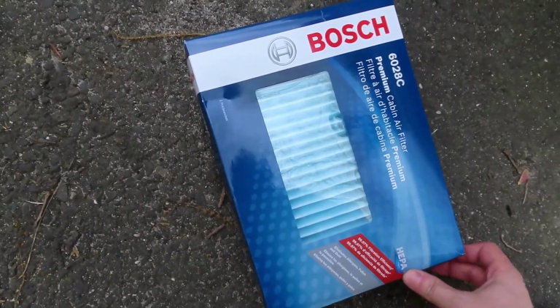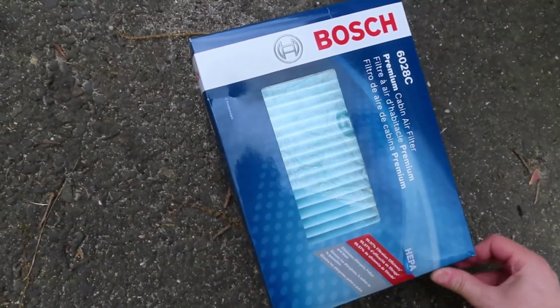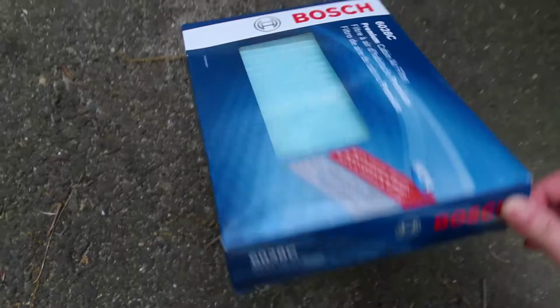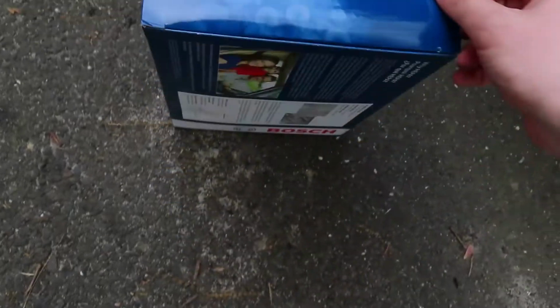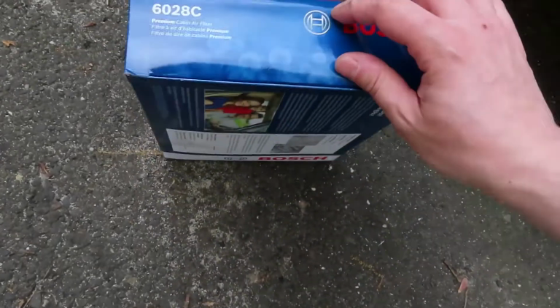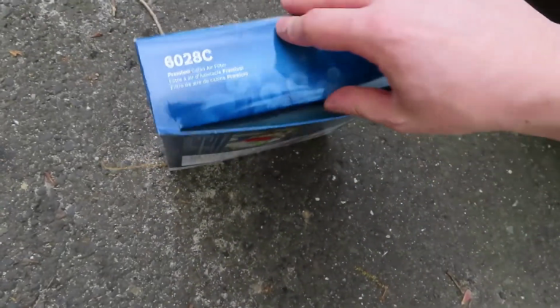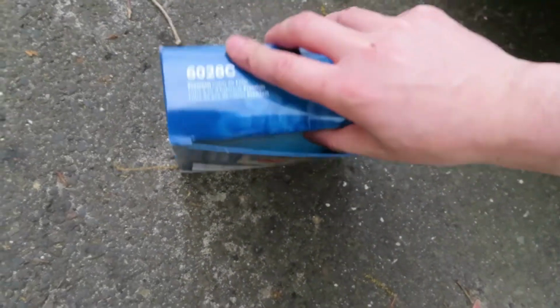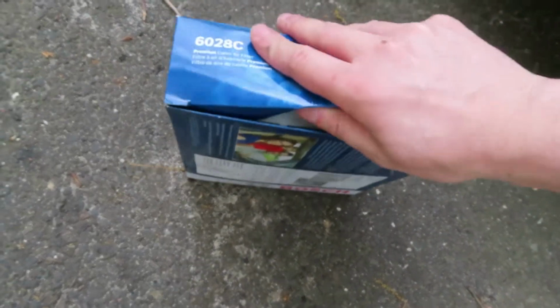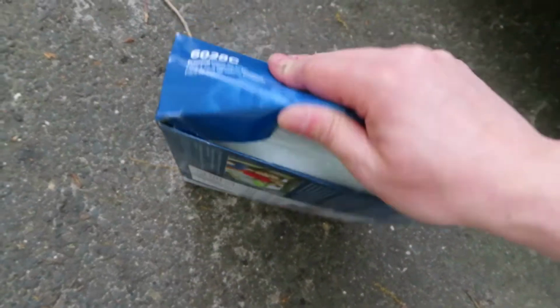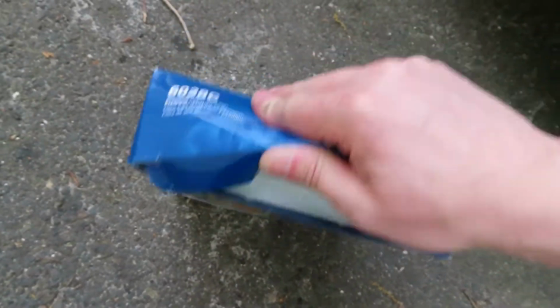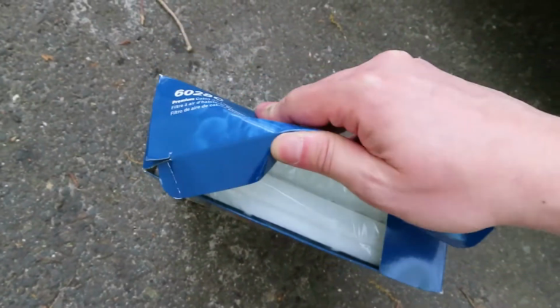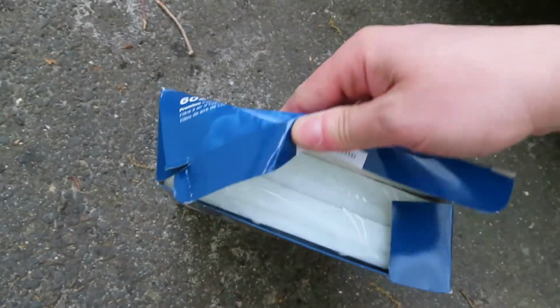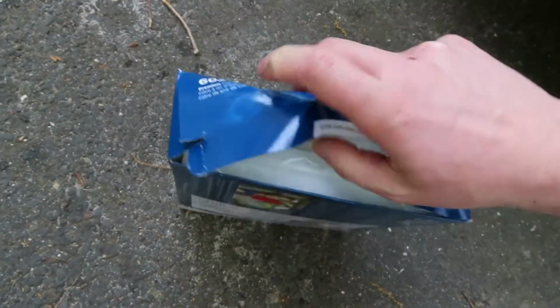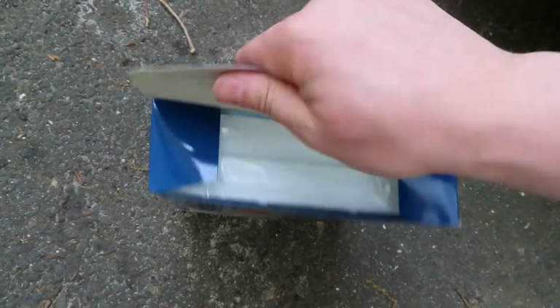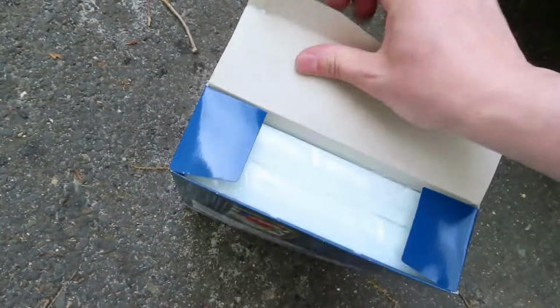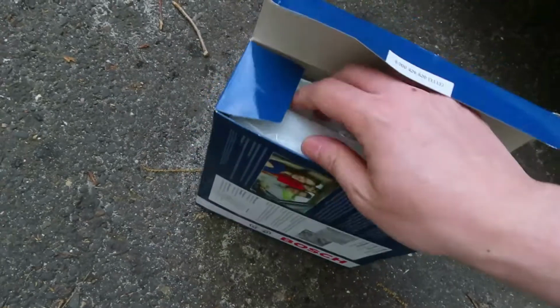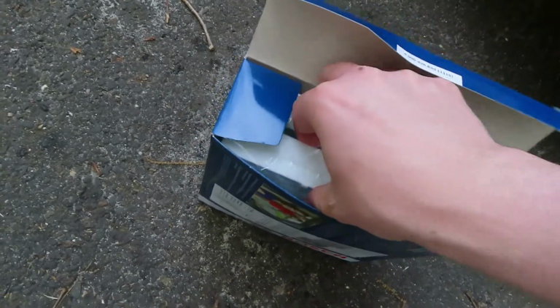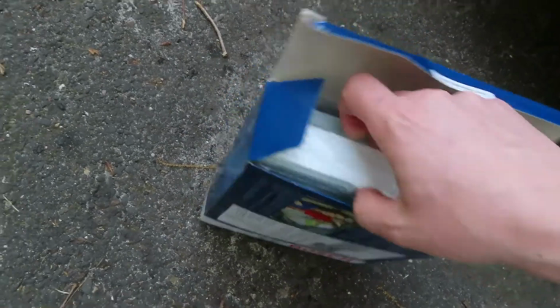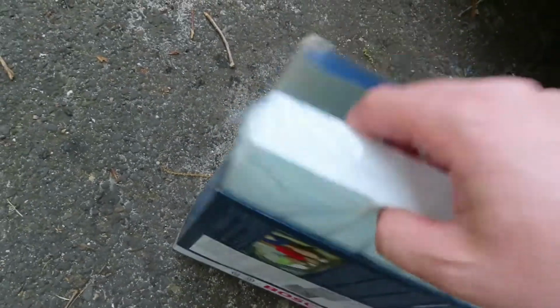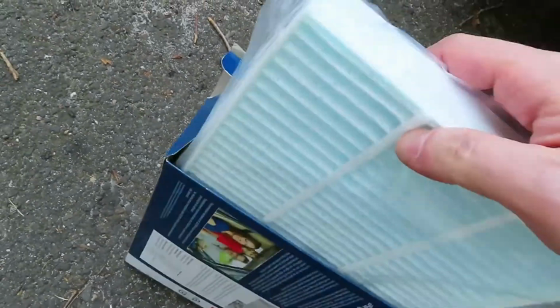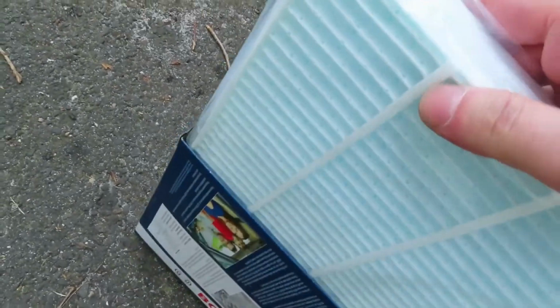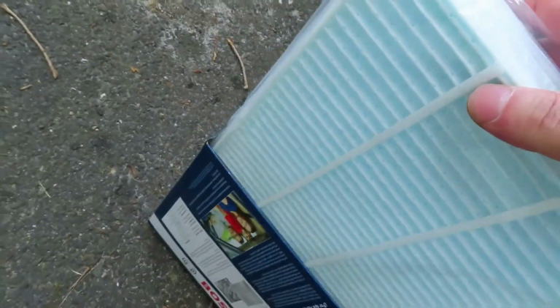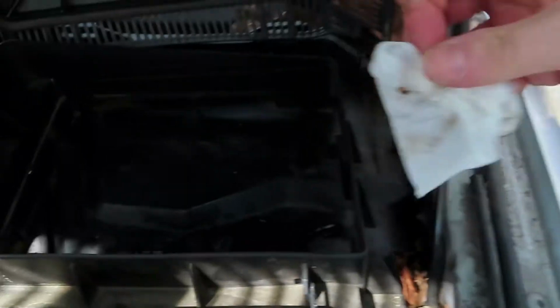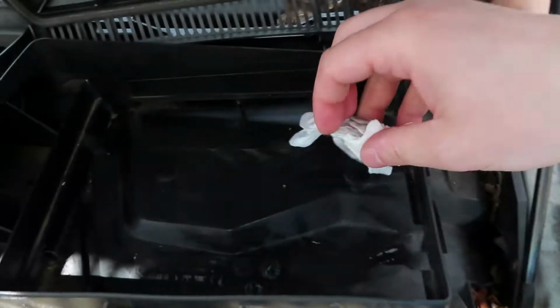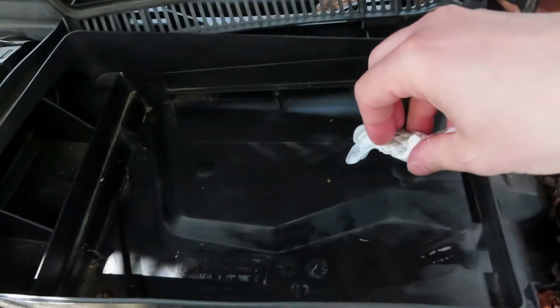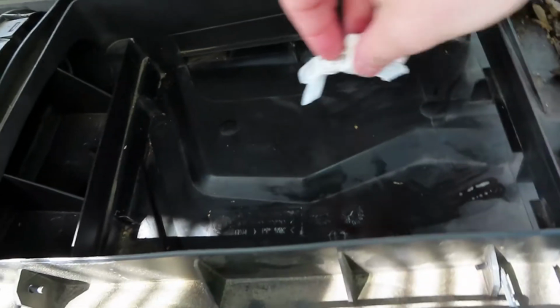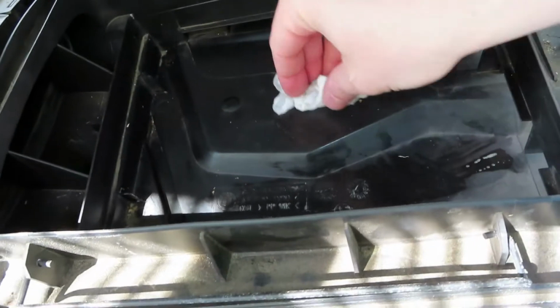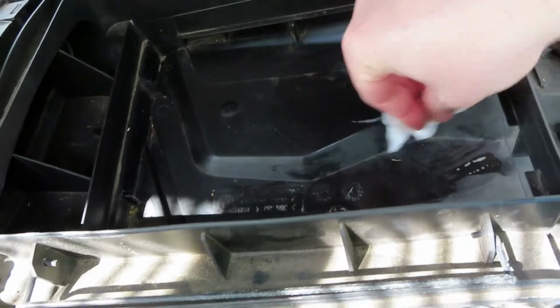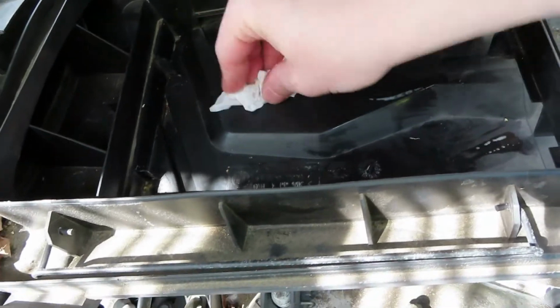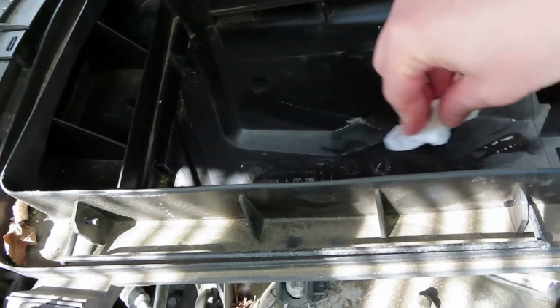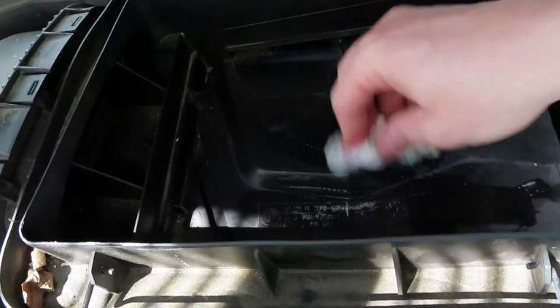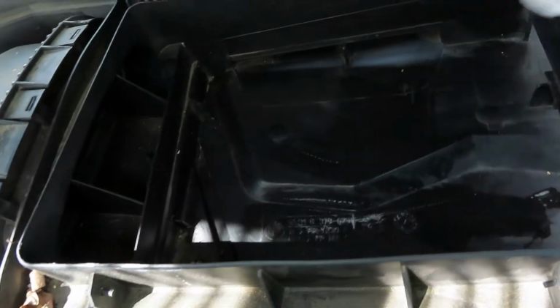Next up we're going to open up the new one. There are going to be two in here — one for the driver's side, one for the passenger side. Pop this puppy open.